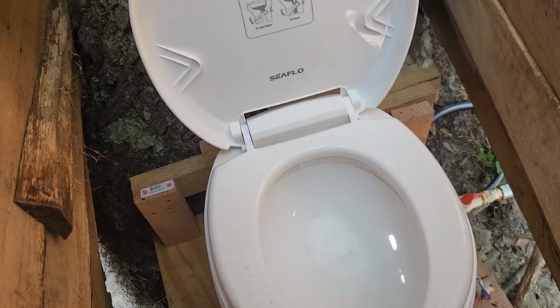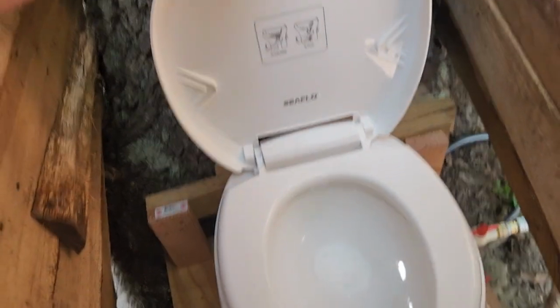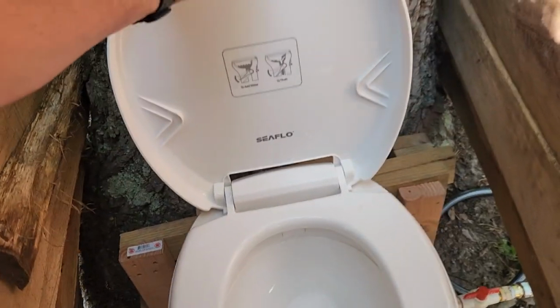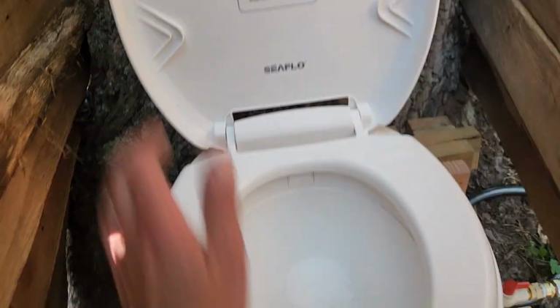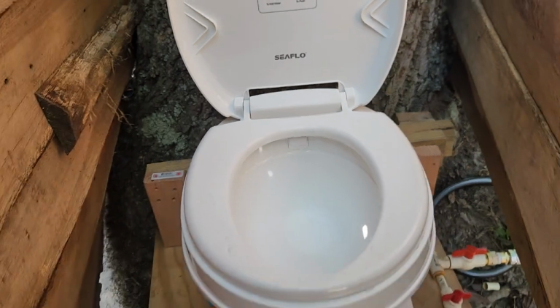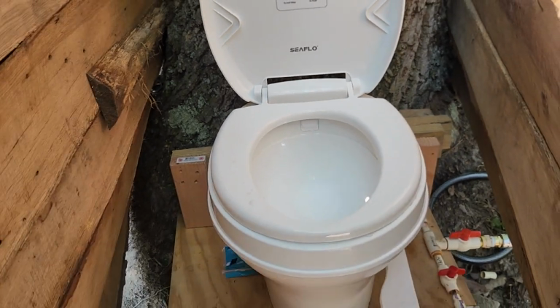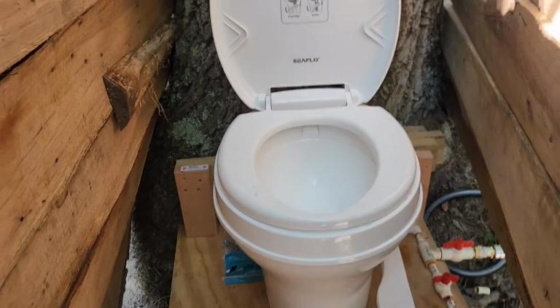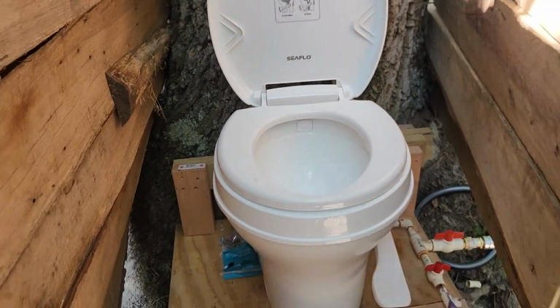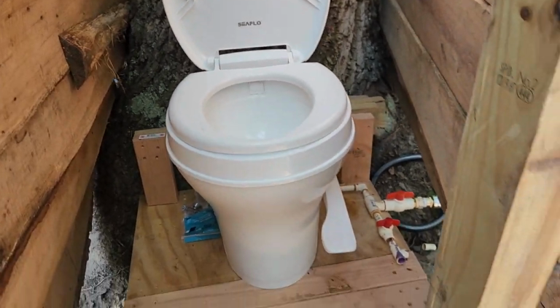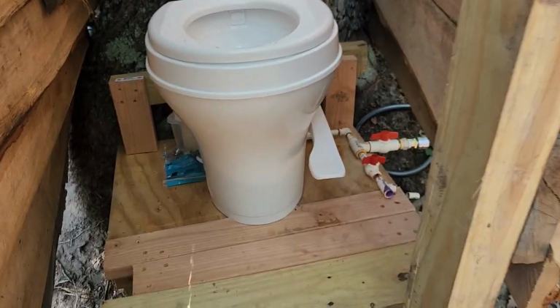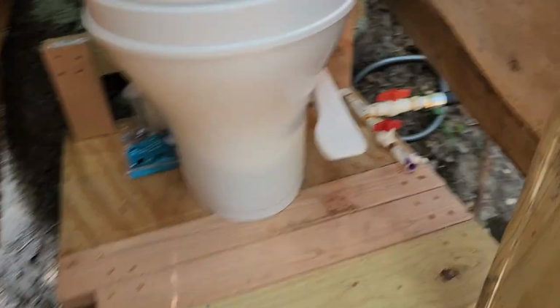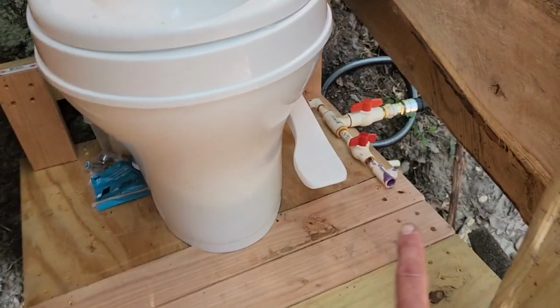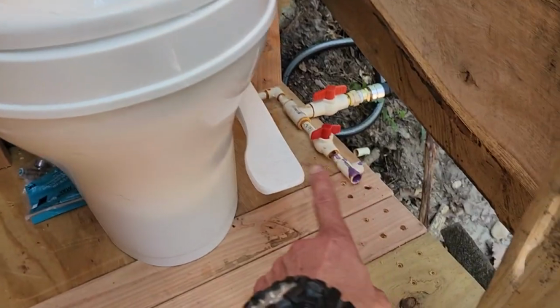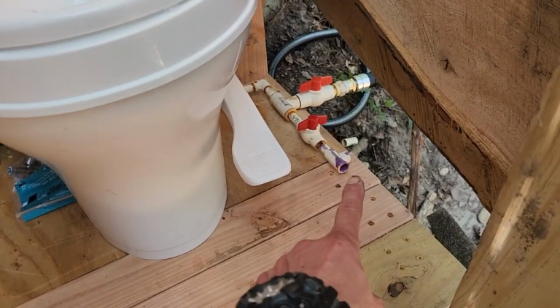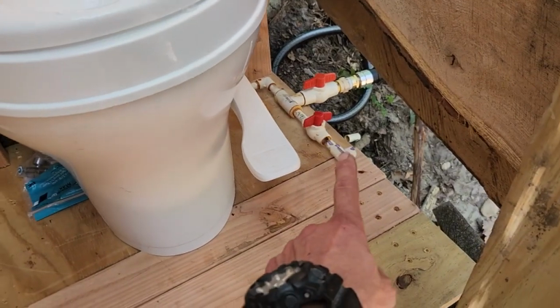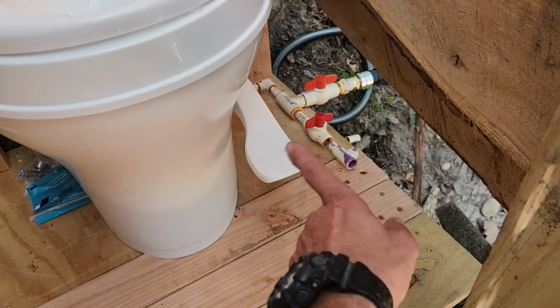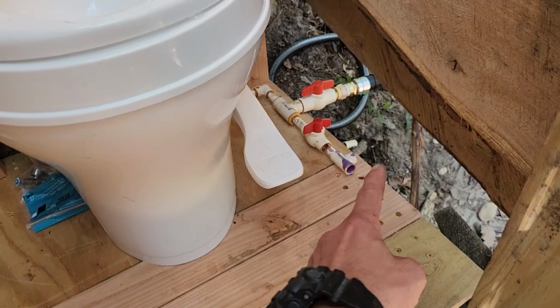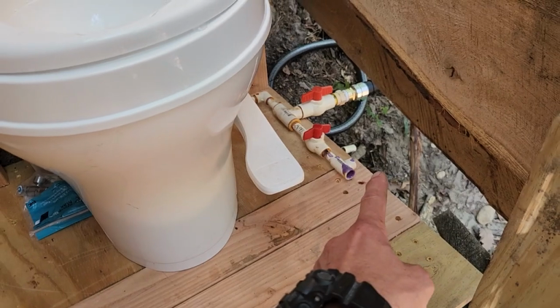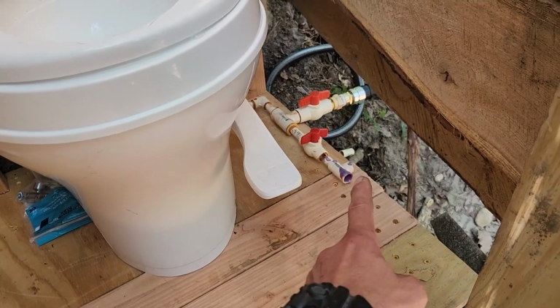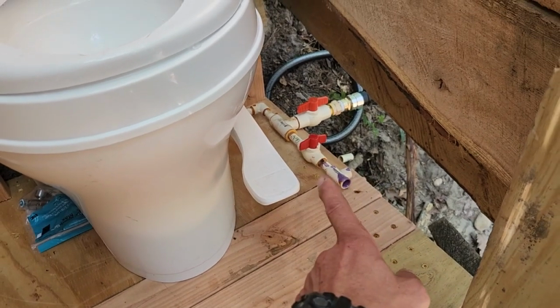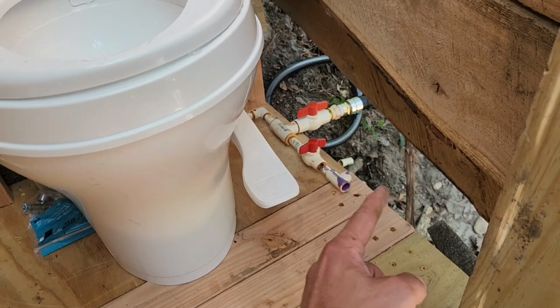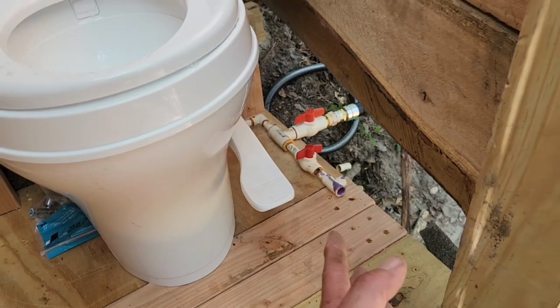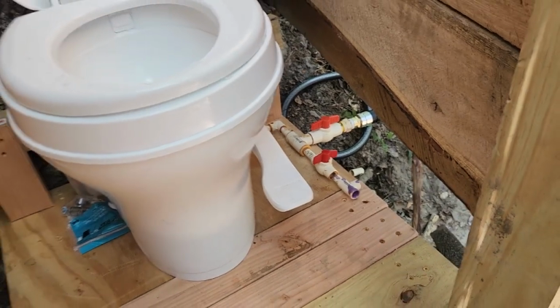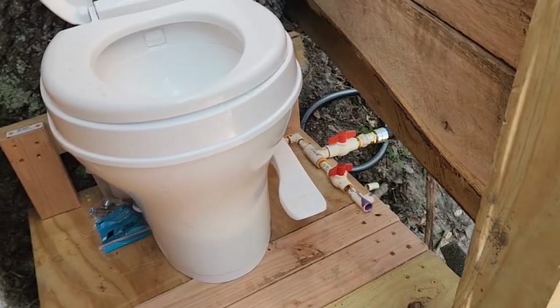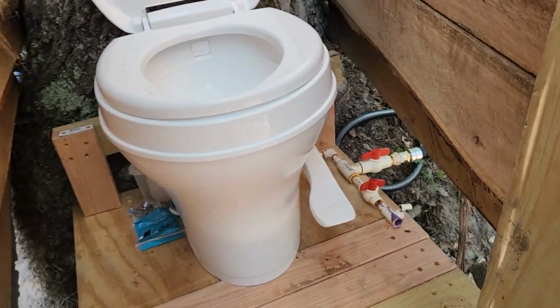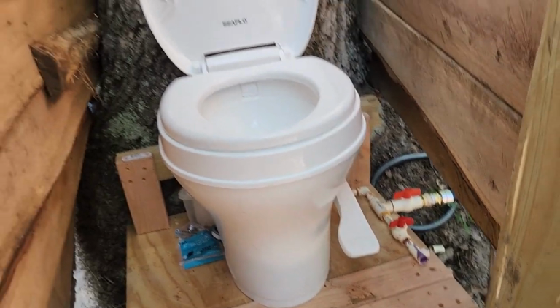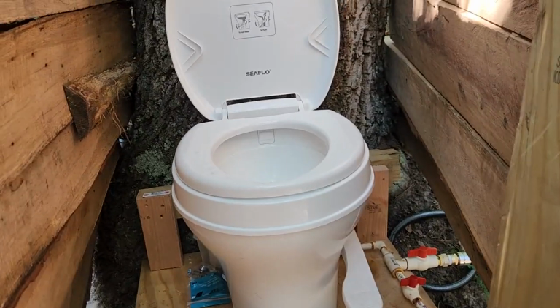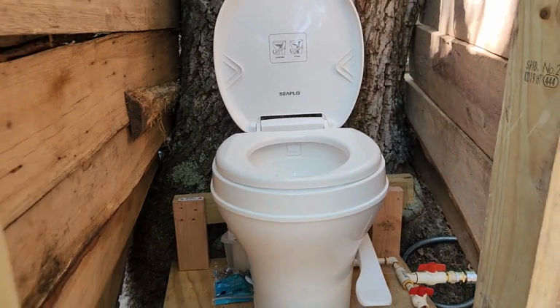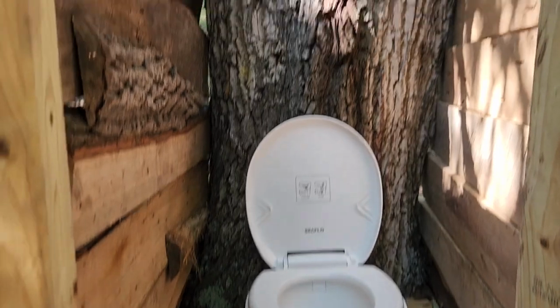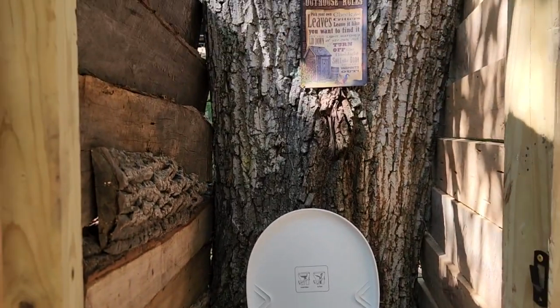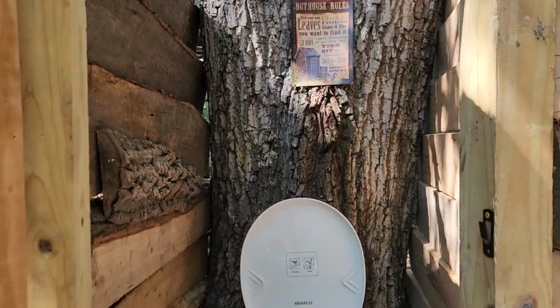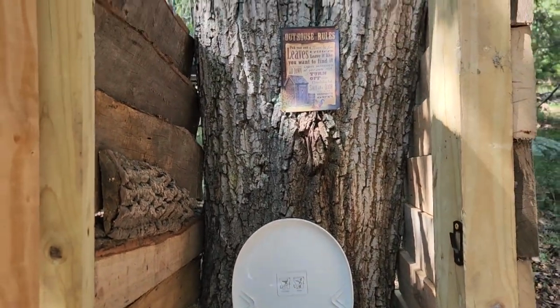Everything is just really great, pretty happy with it. I left this valve with a tee so I could tee off to a sink, tee off to a shower, etc. So more to come — hope you enjoyed it.